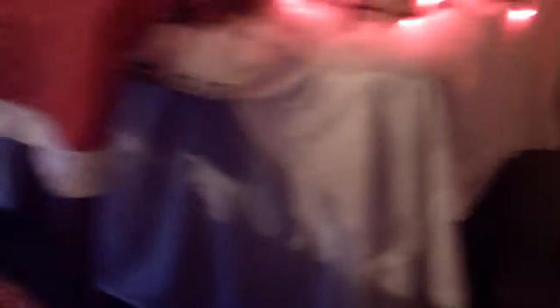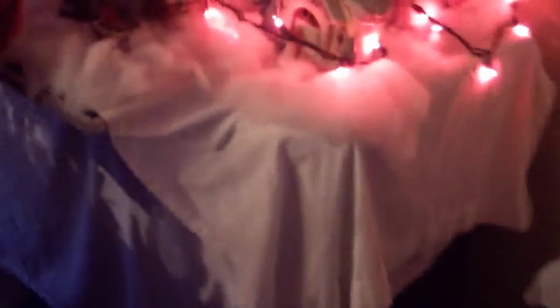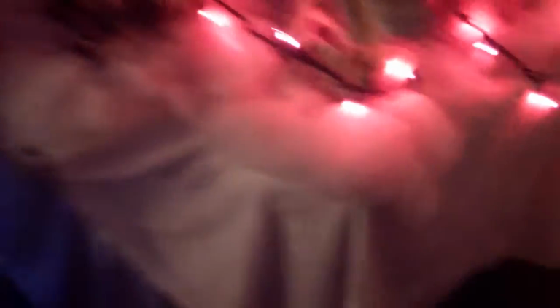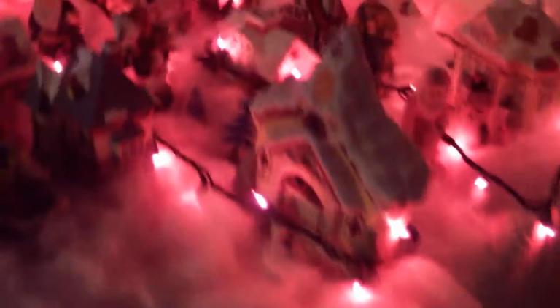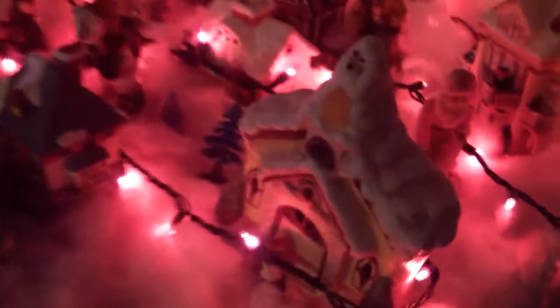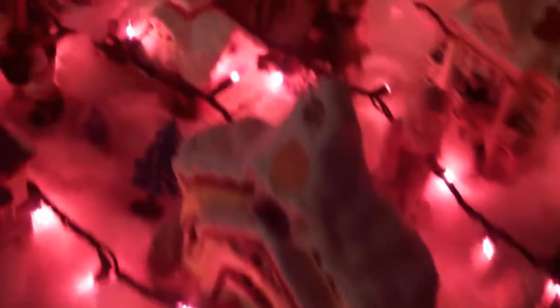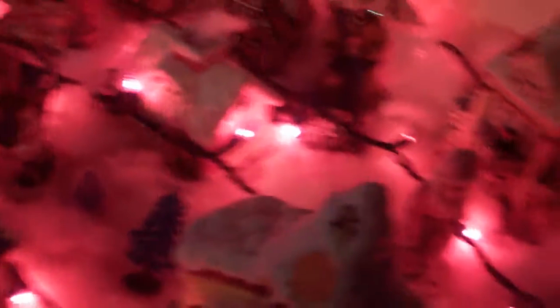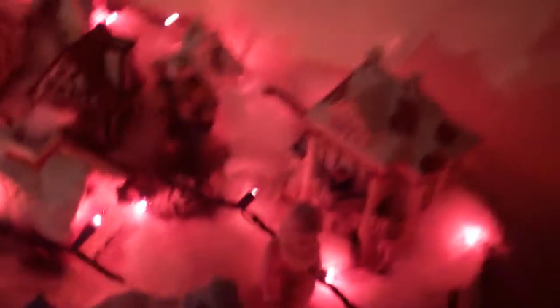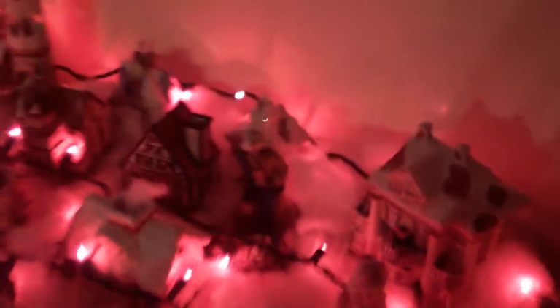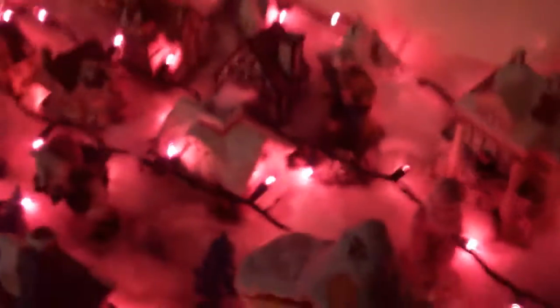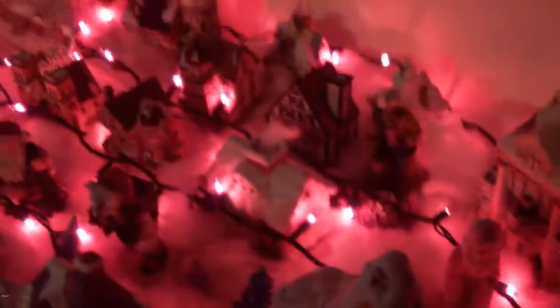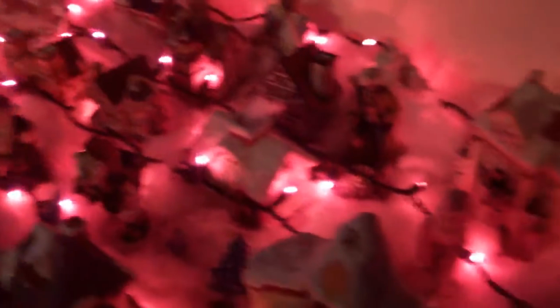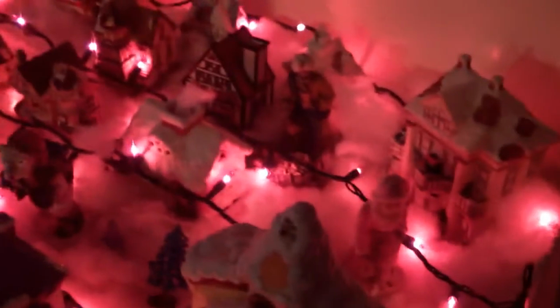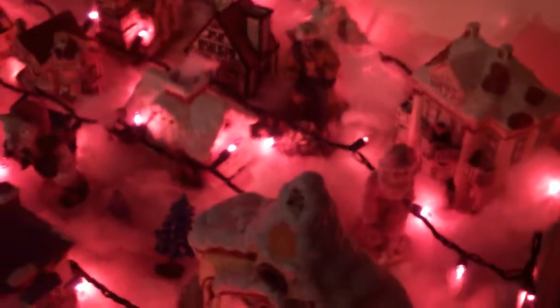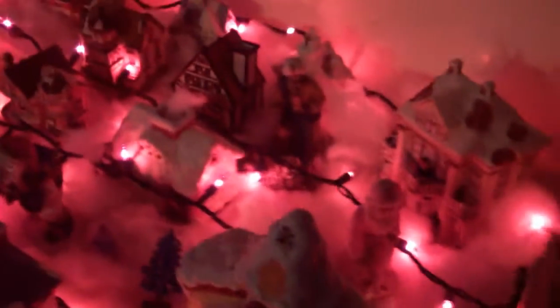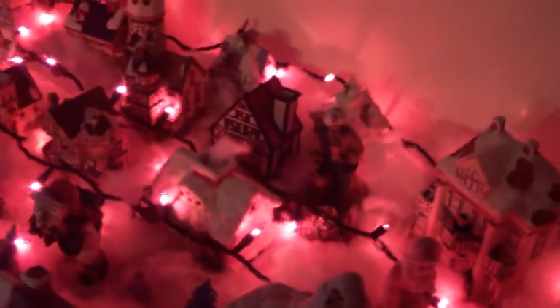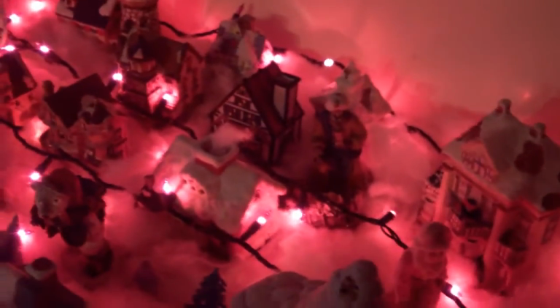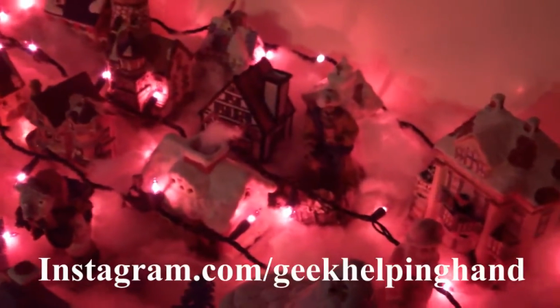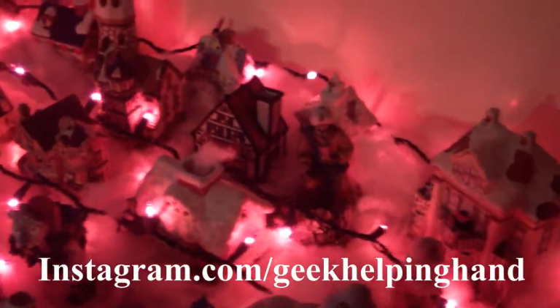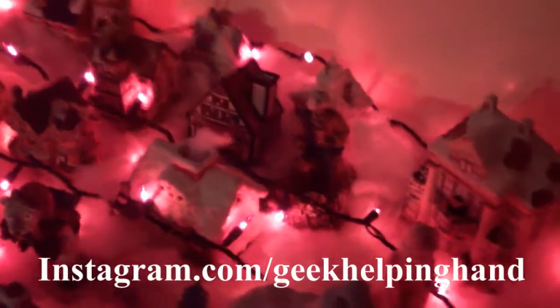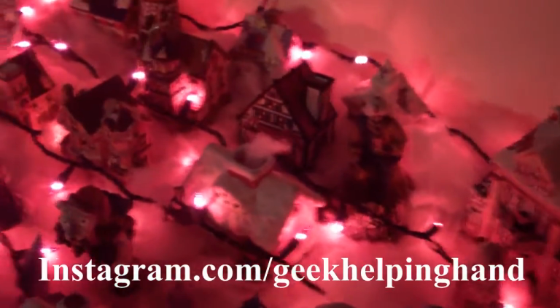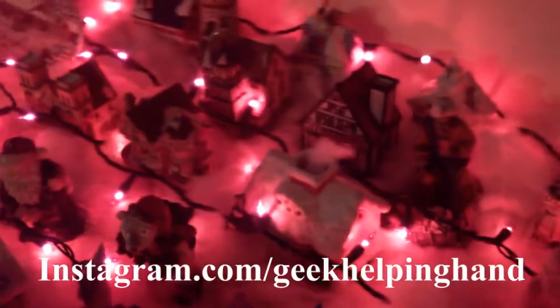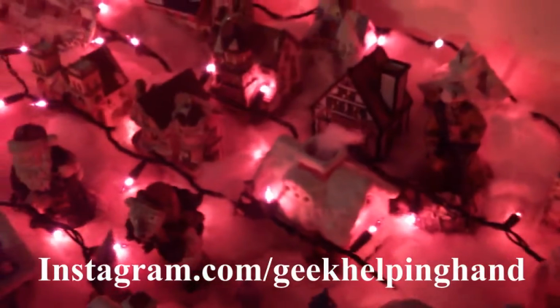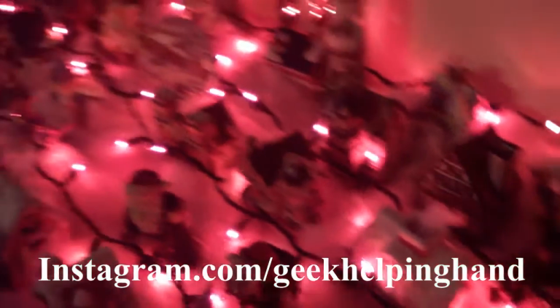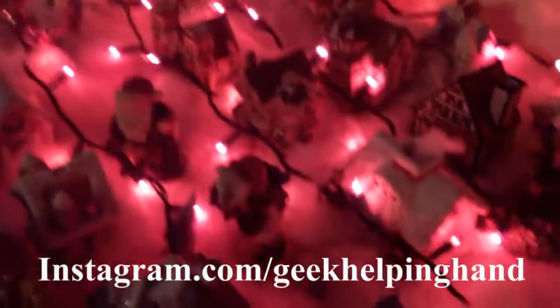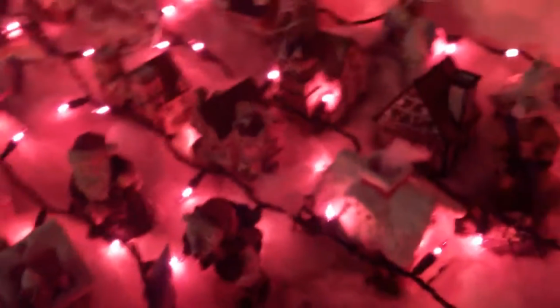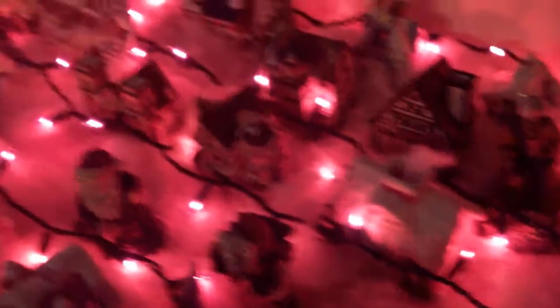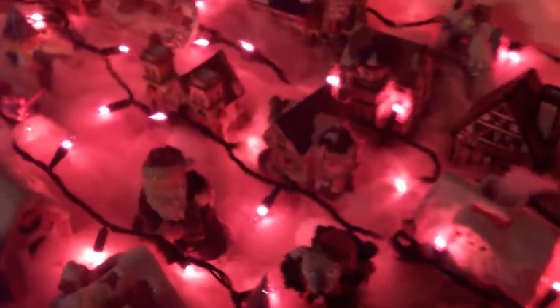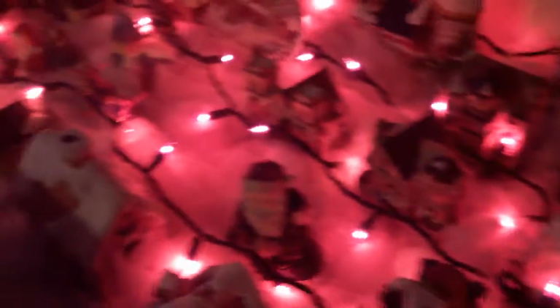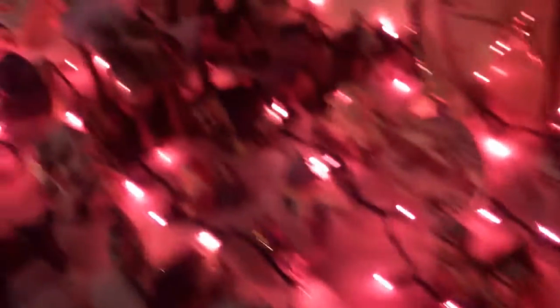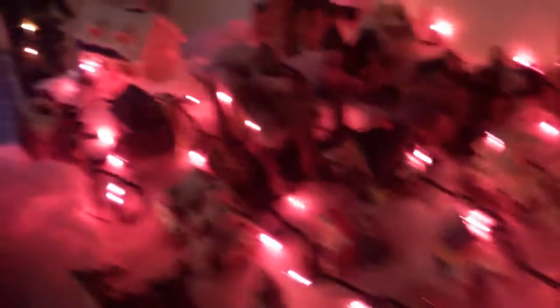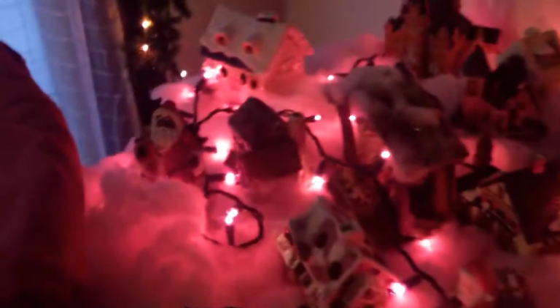Look at this — this is our small village. You can follow us on Instagram at Geek Help Your Hand, link in the description below on your screen. But as you can see...